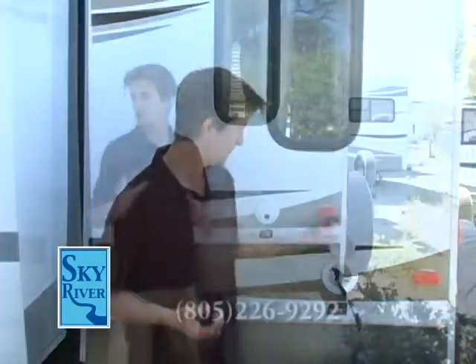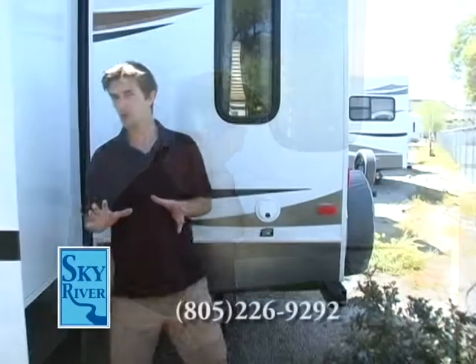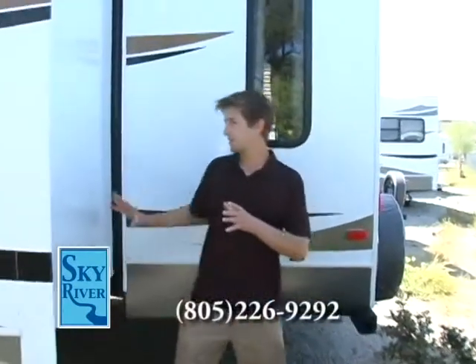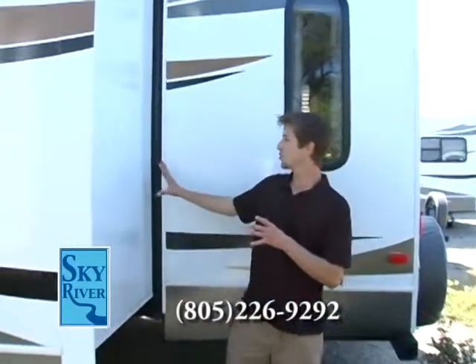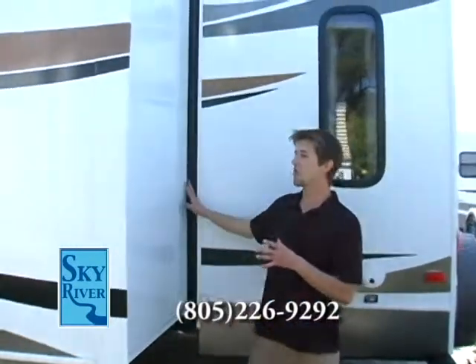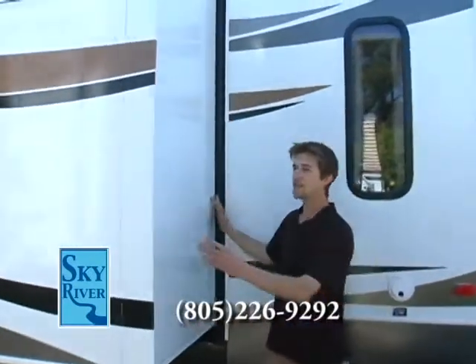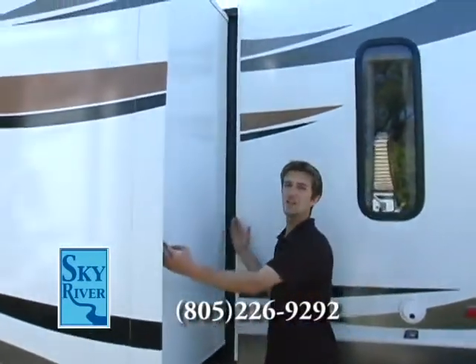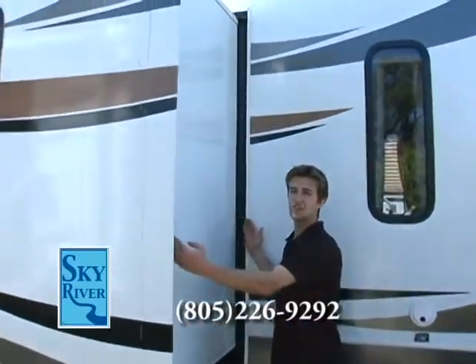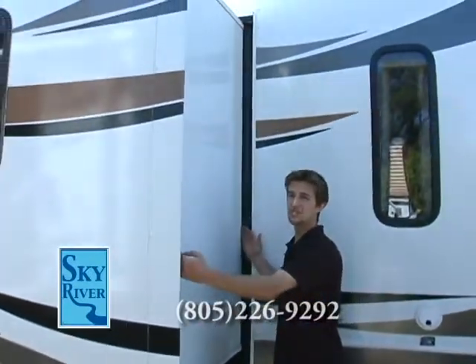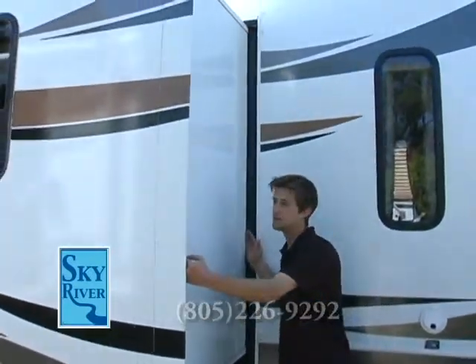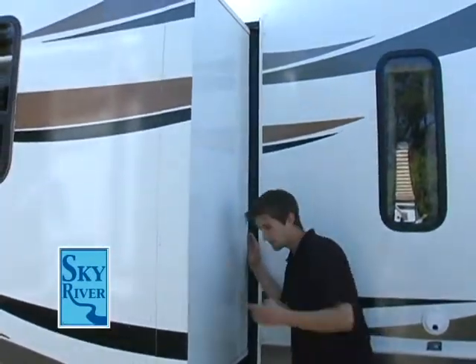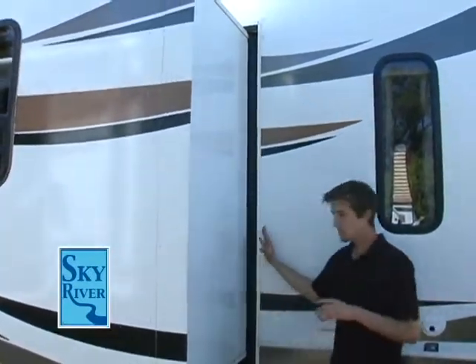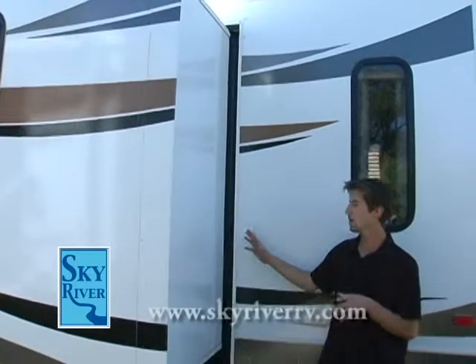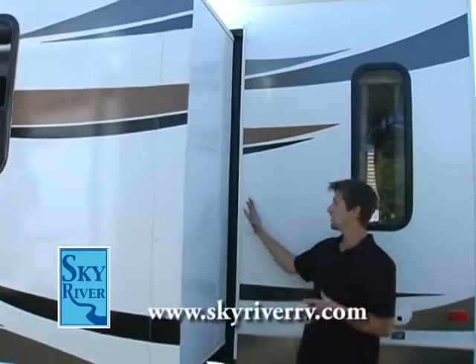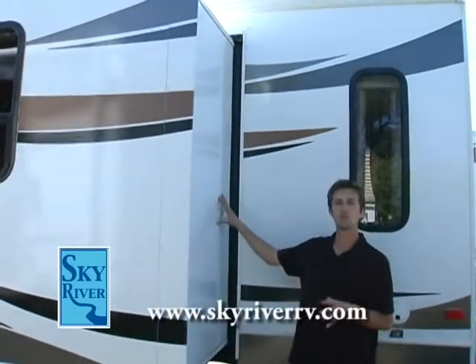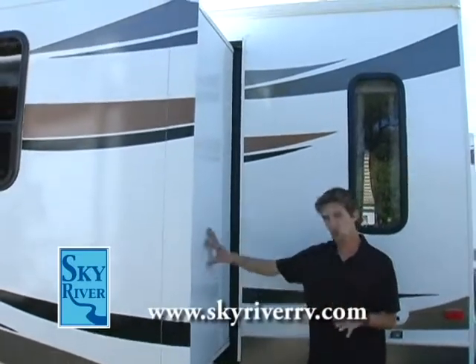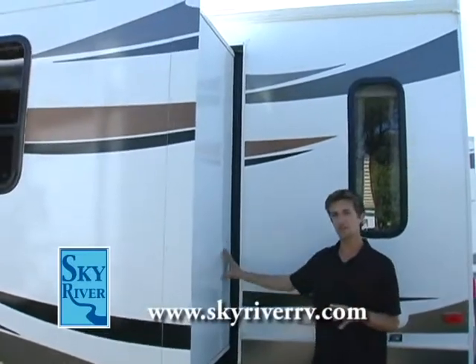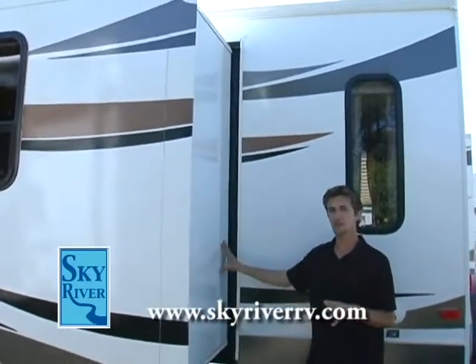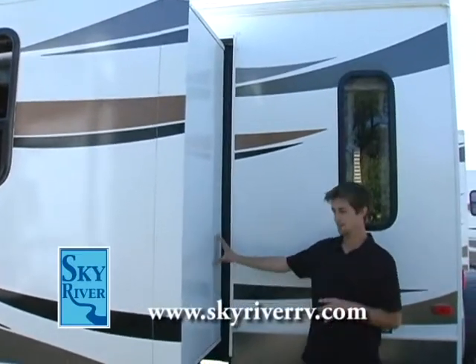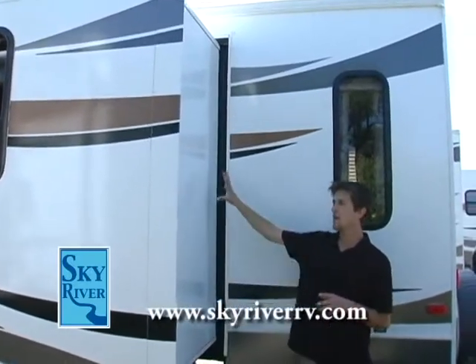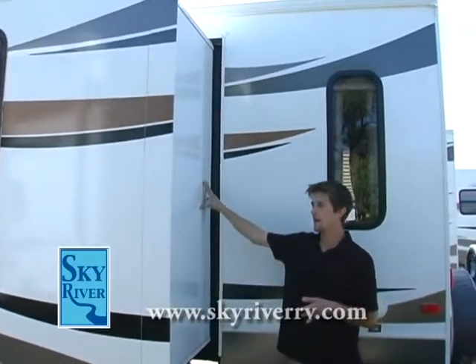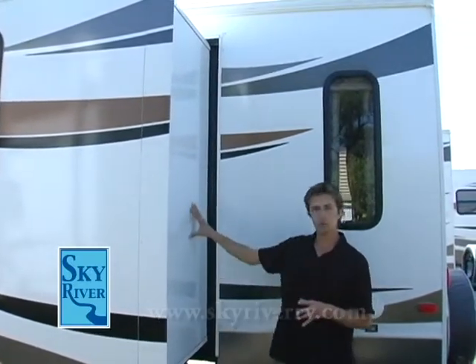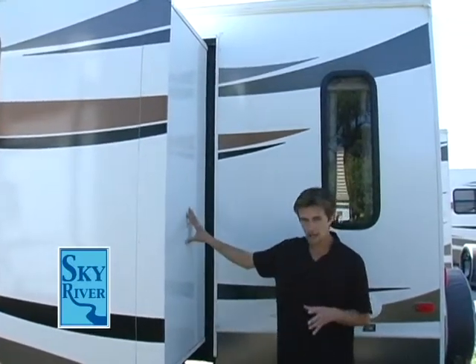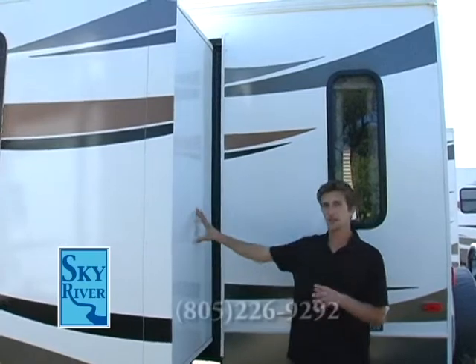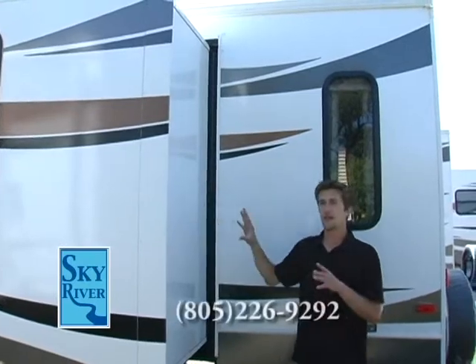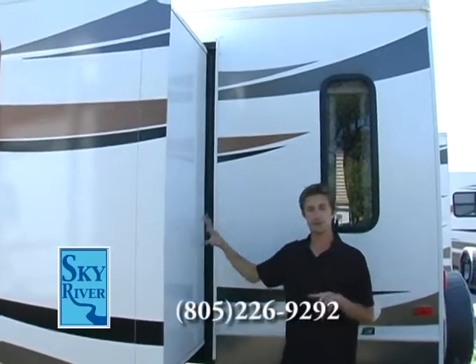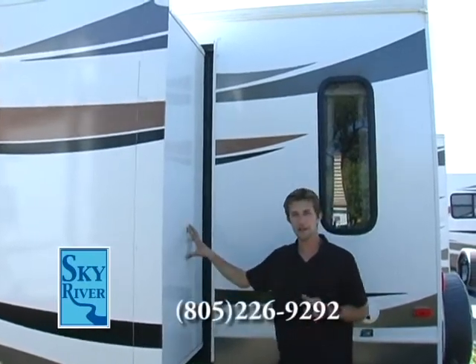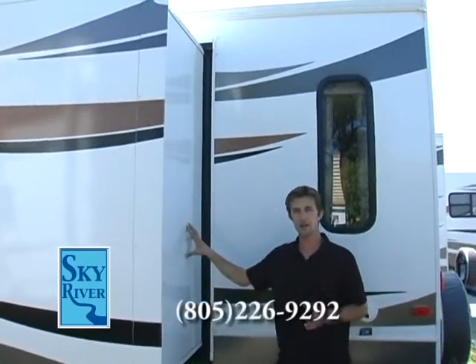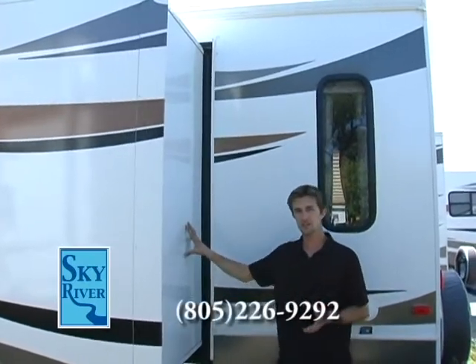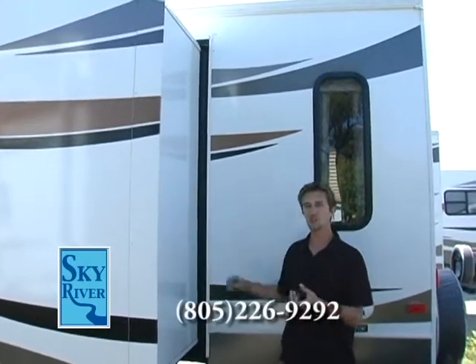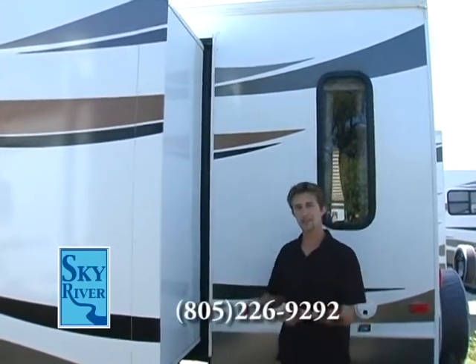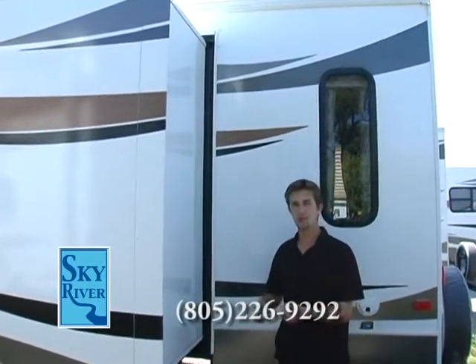Also, if you notice, Cougar uses a 33-inch deep slide. This gives you a lot more room on the inside. It's fully electric, and if for some reason your battery dies, you can still crank it in manually.